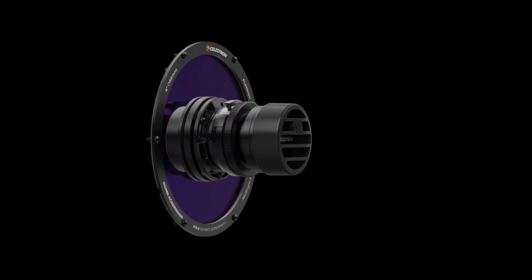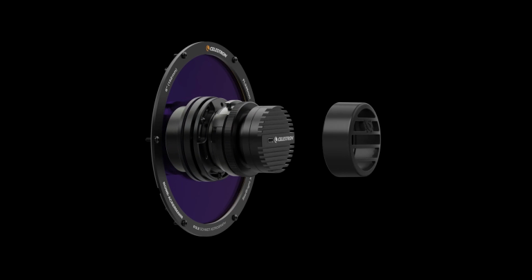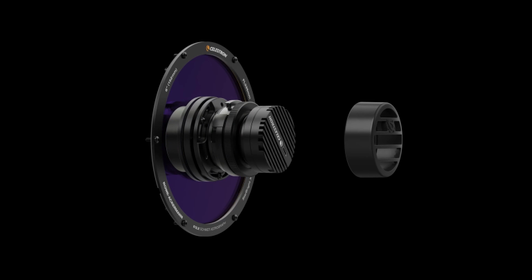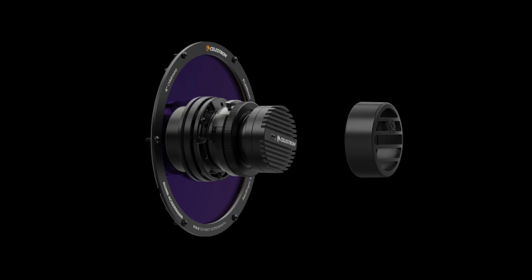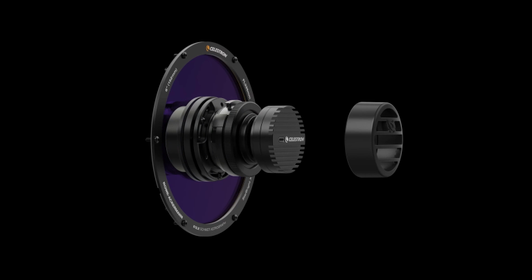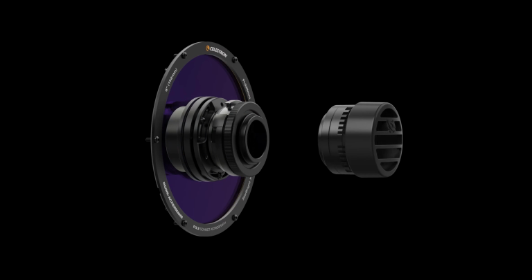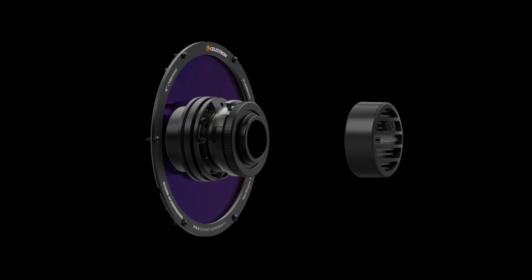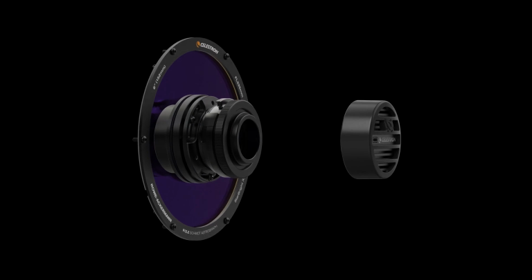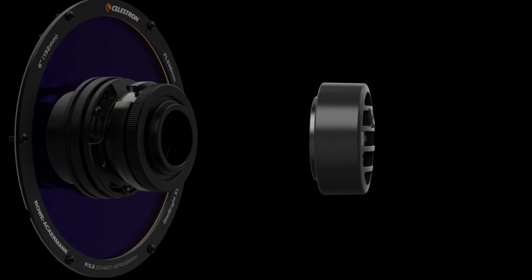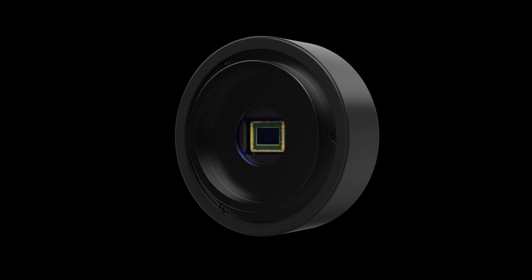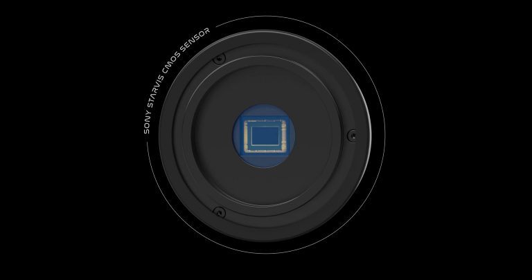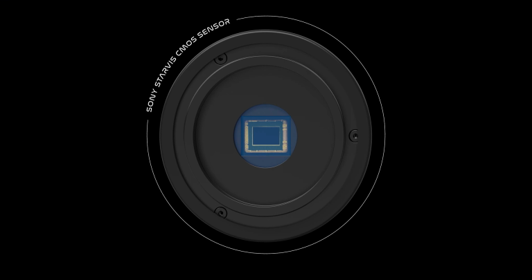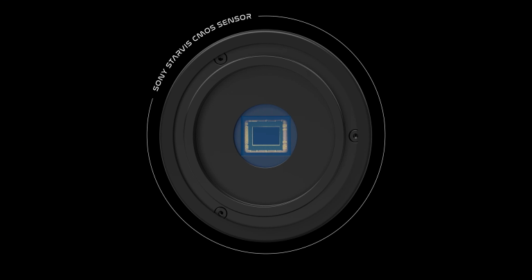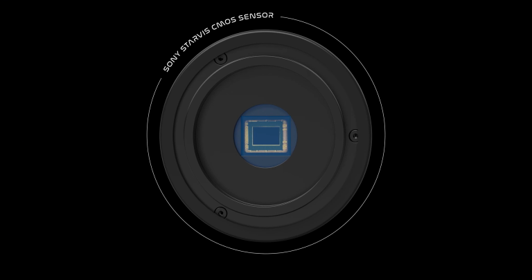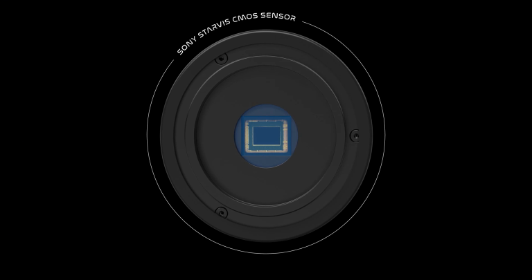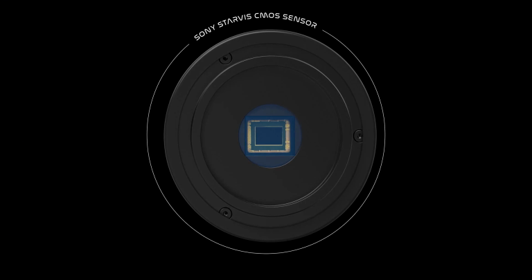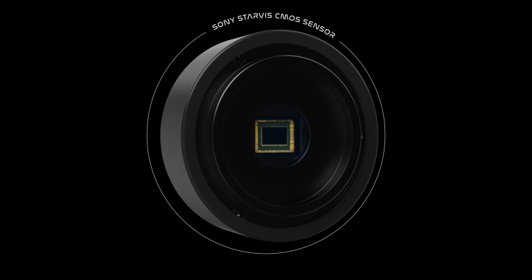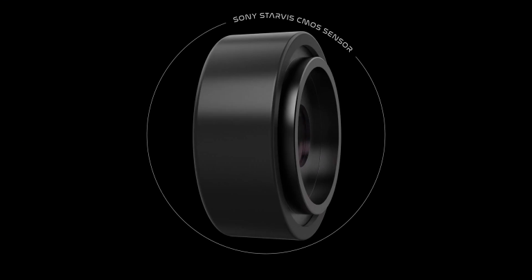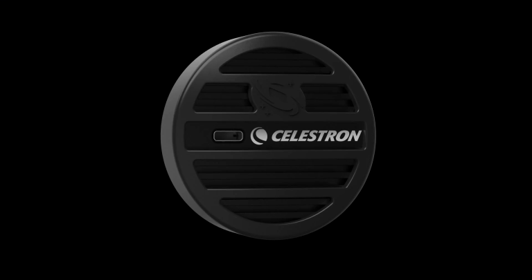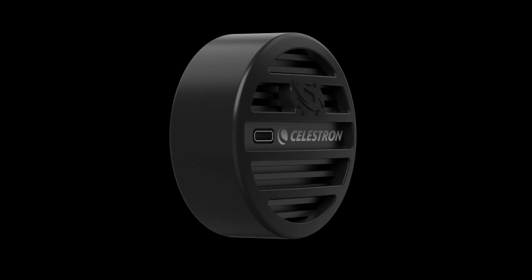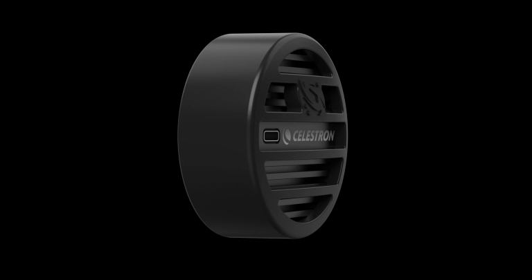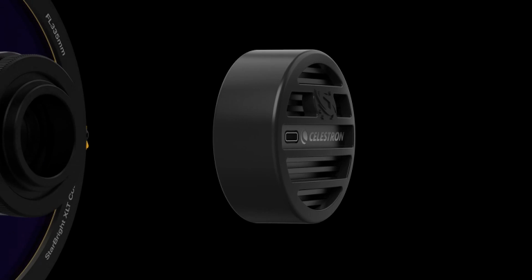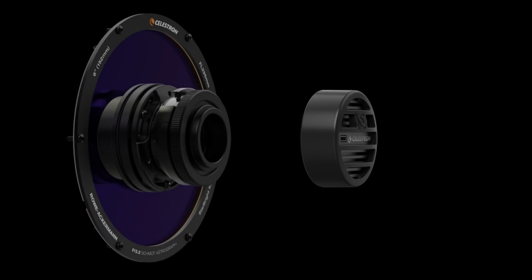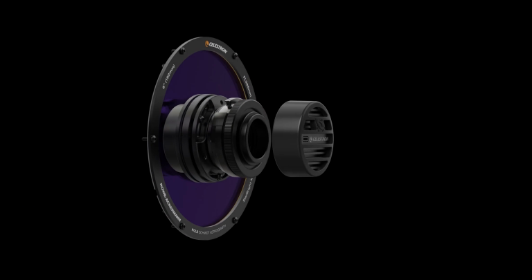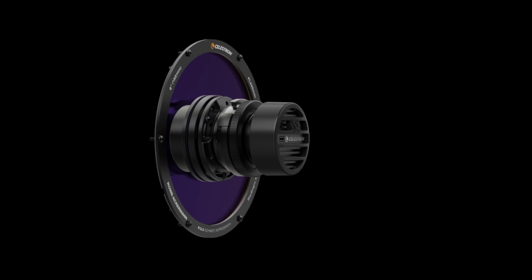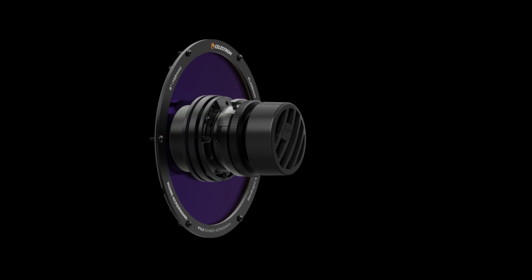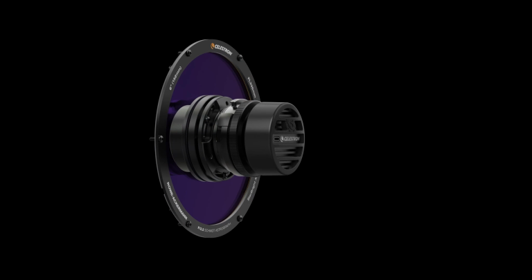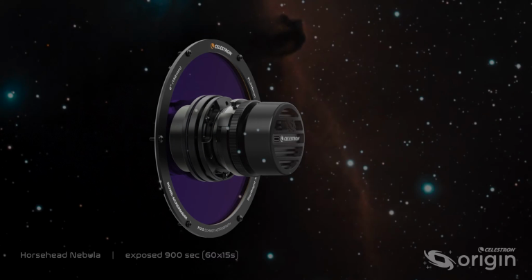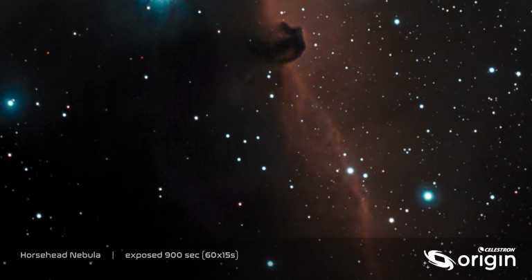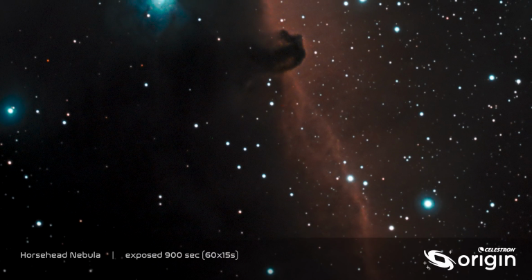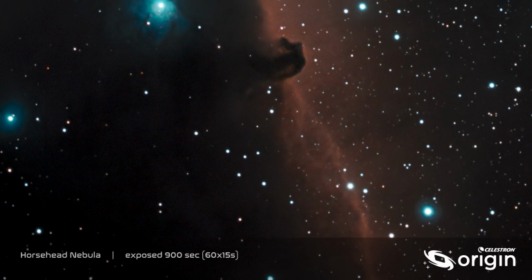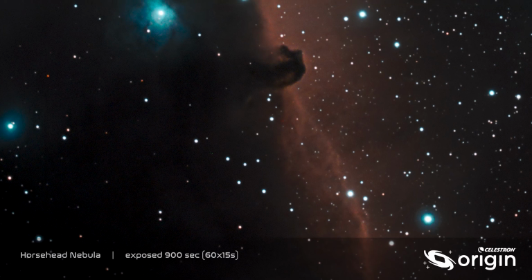To capture the light, our team selected the Sony Starvis CMOS sensor. This state-of-the-art sensor provides the best combination of sensor size and sensitivity. Its small pixels are well-matched to Origin's aperture and fast focal ratio, providing better resolution than other systems can.